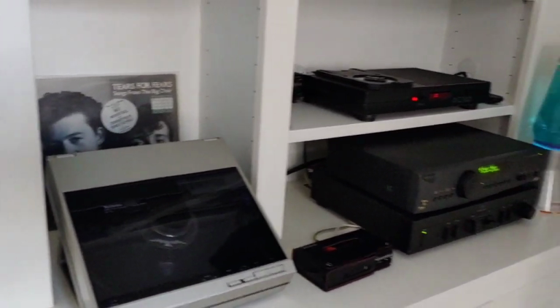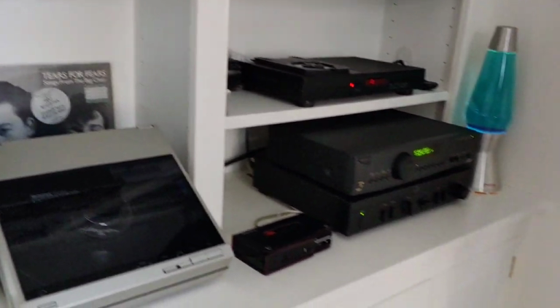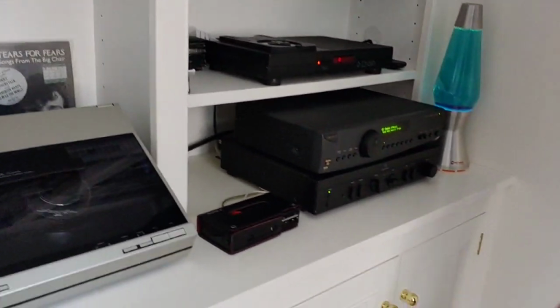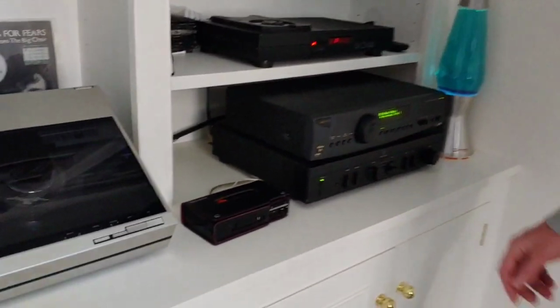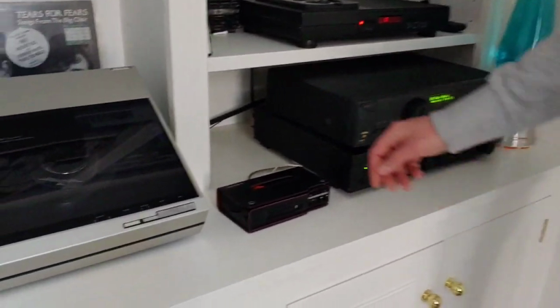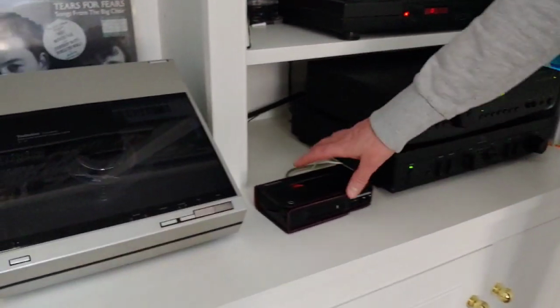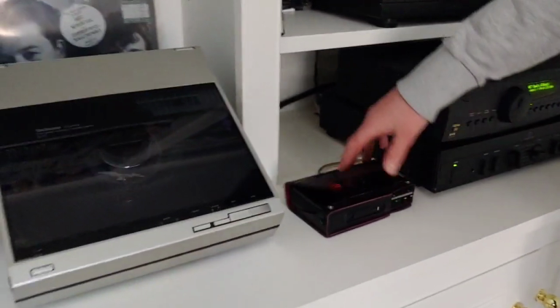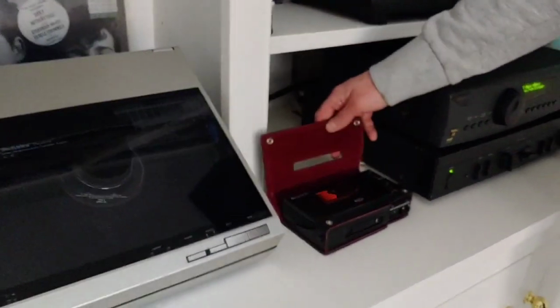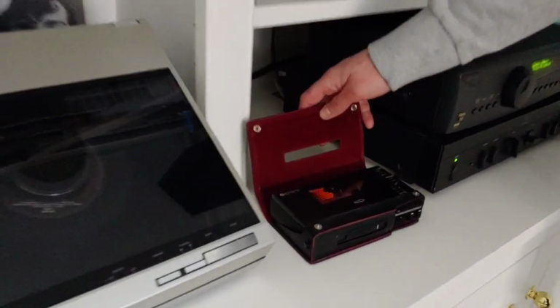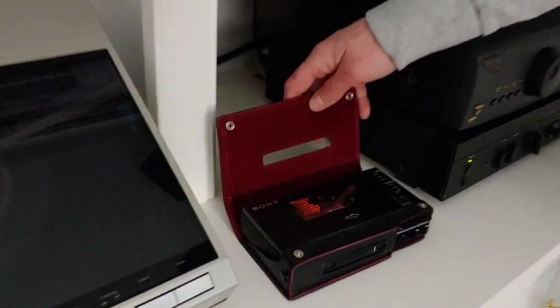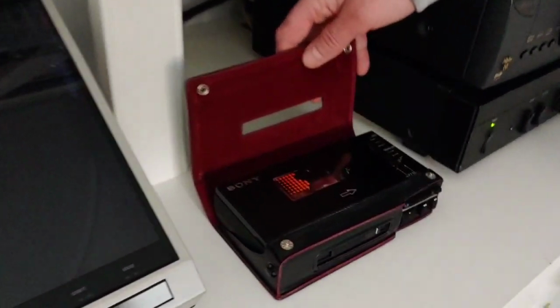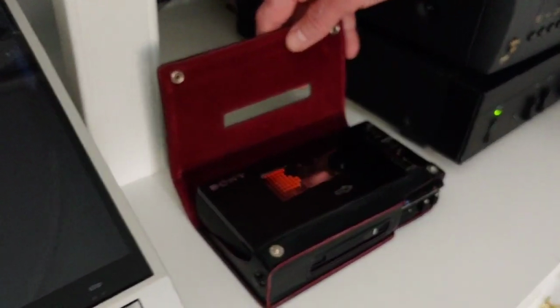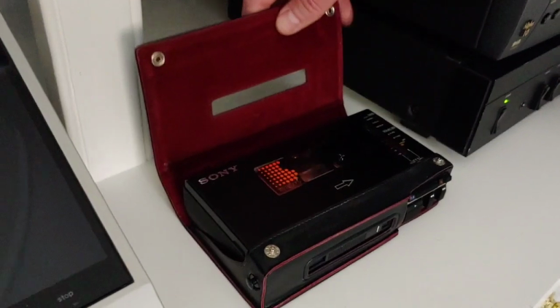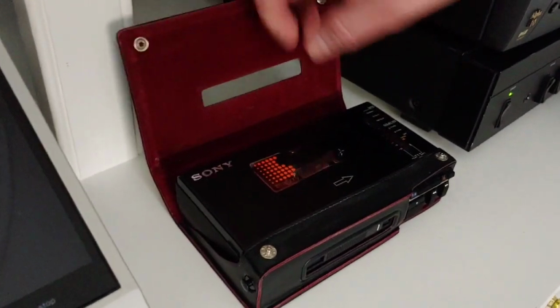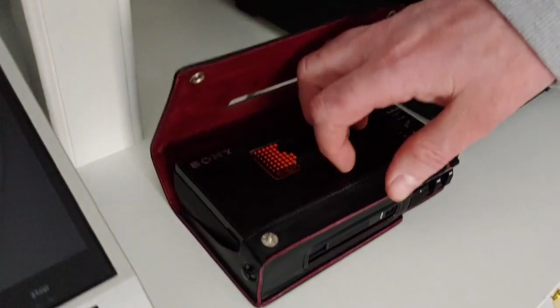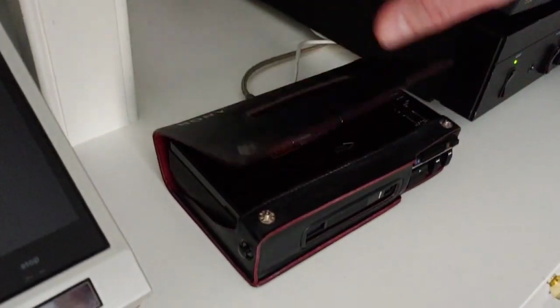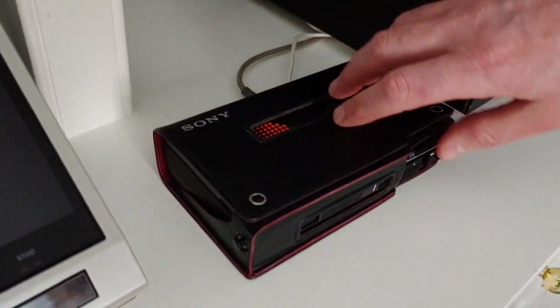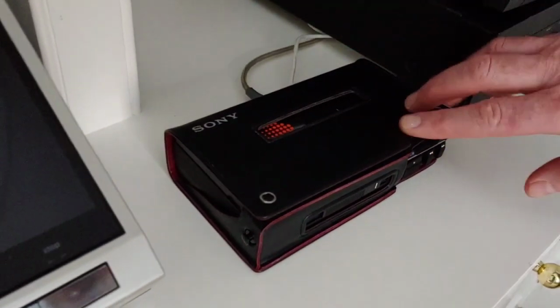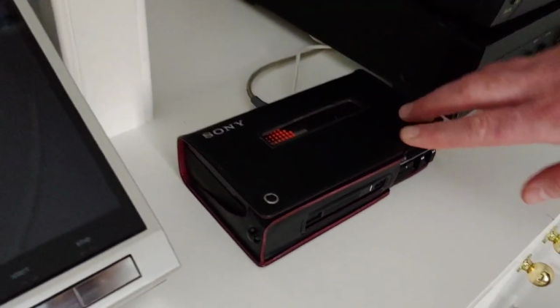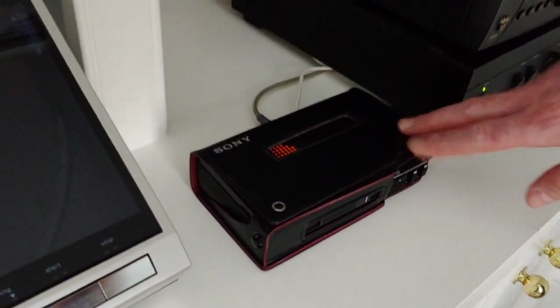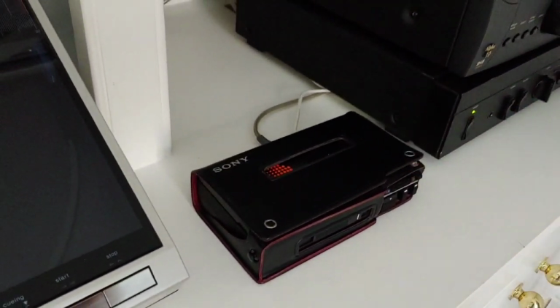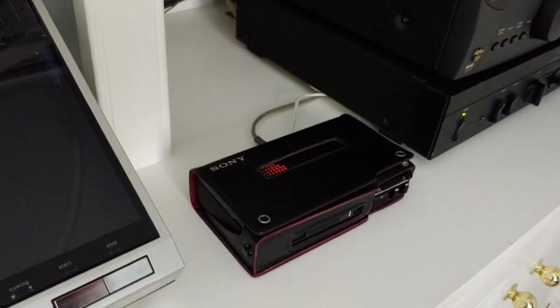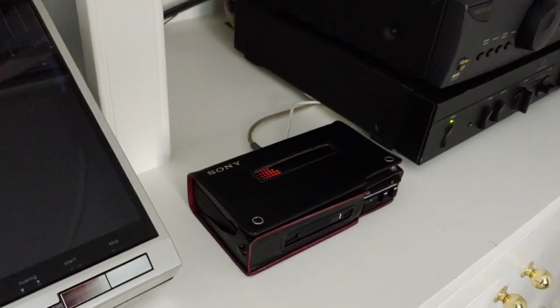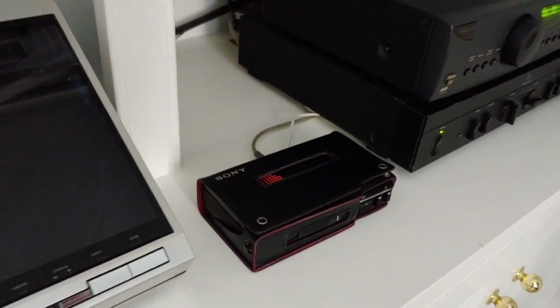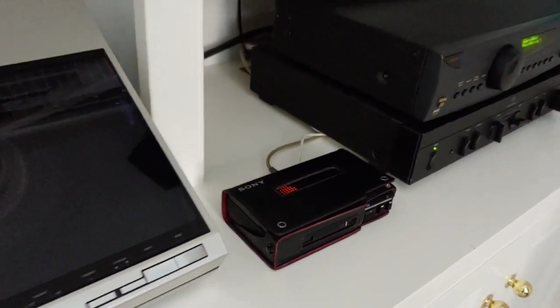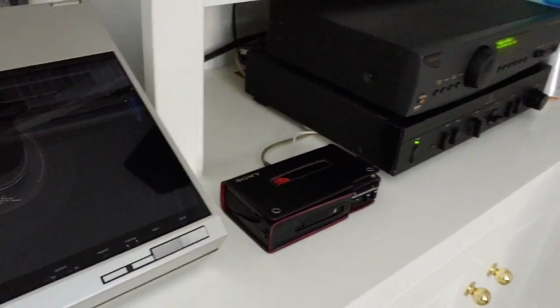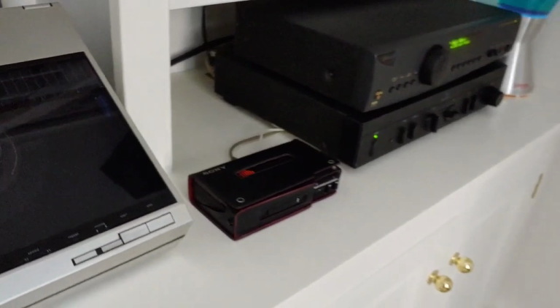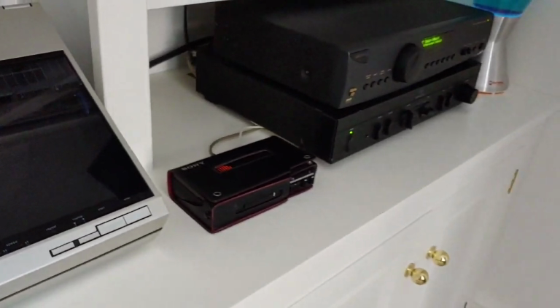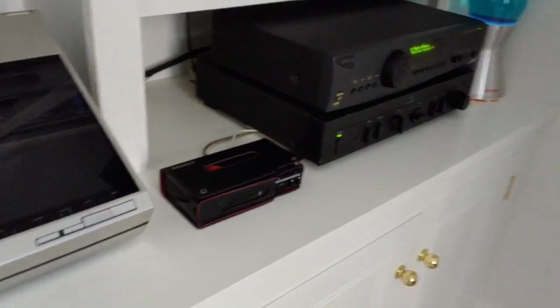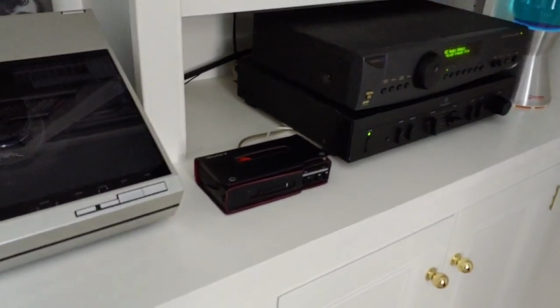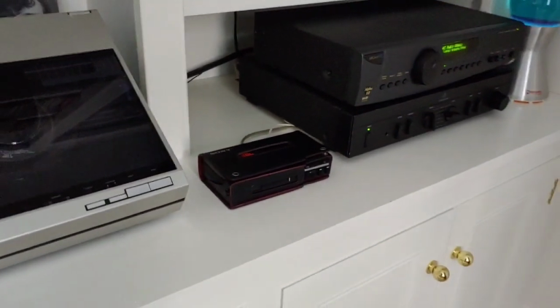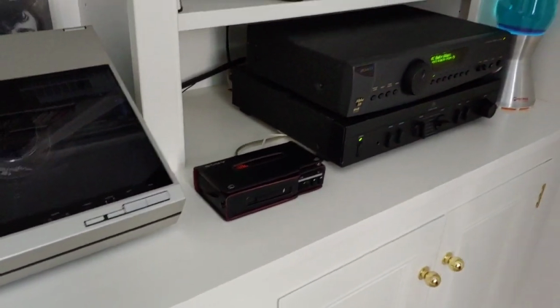I've also gone back in time a little with a Sony Walkman Professional — I think it's the WM-D6C. Really great sound out of that. It was the BBC's professional choice.